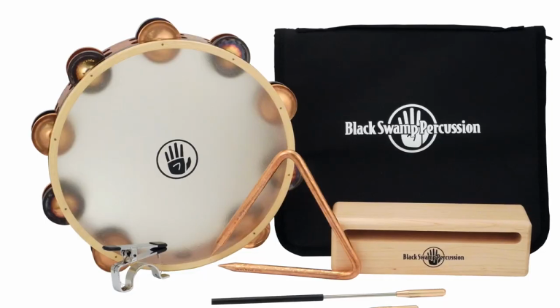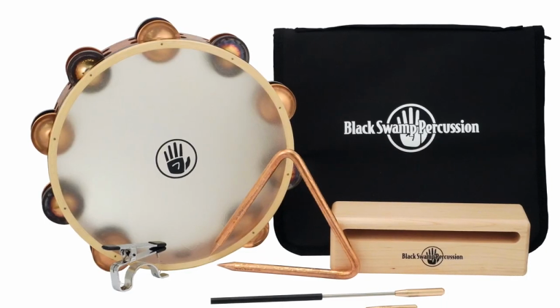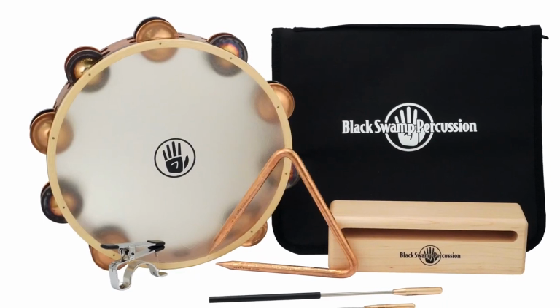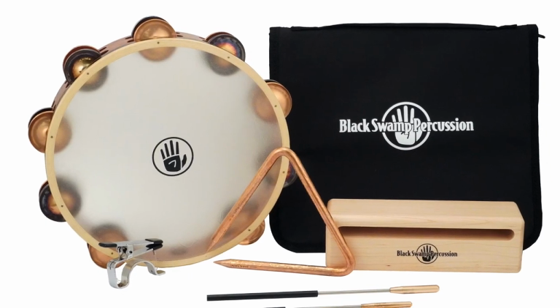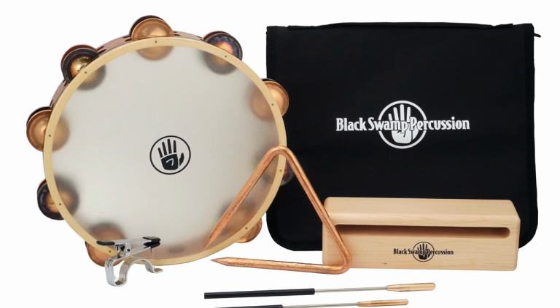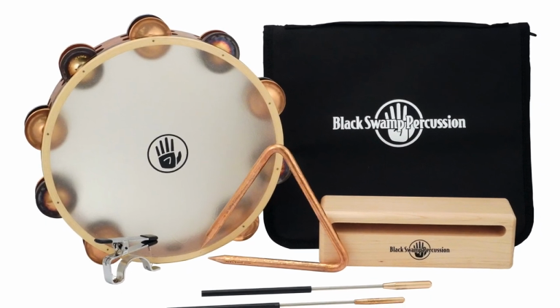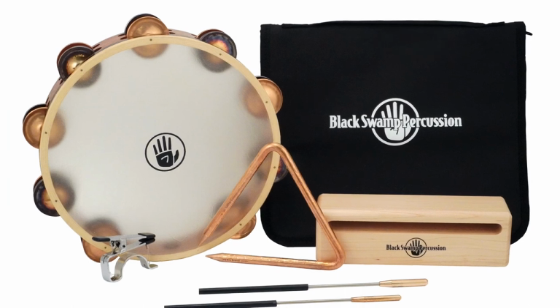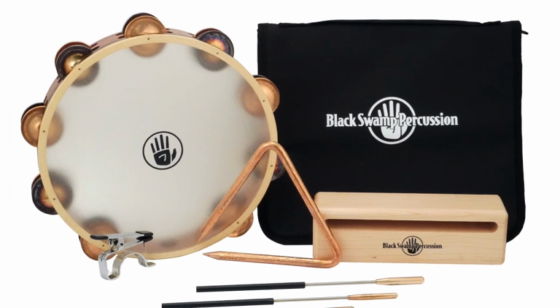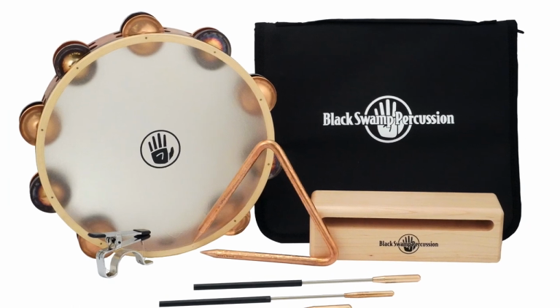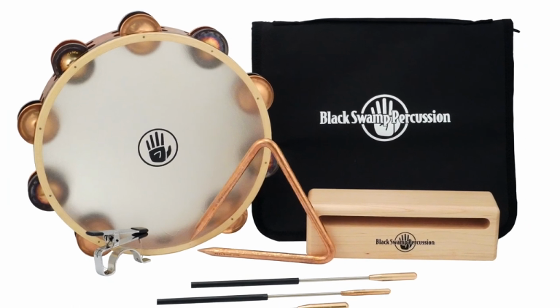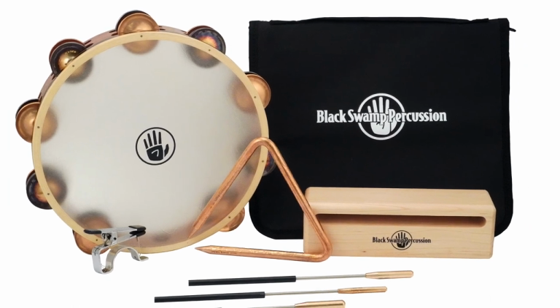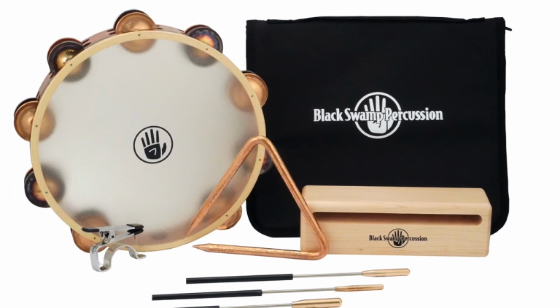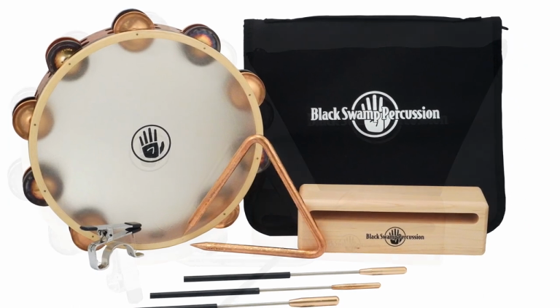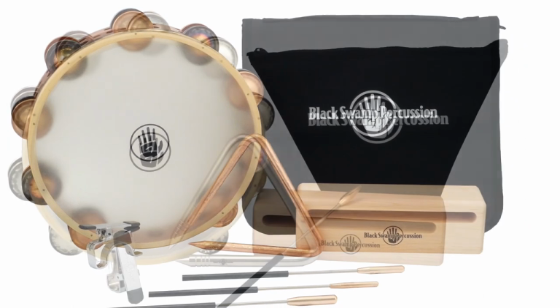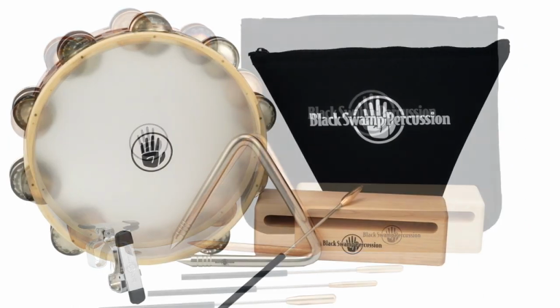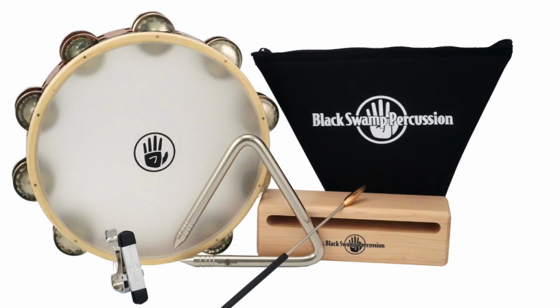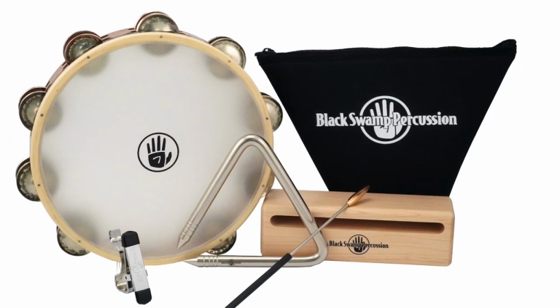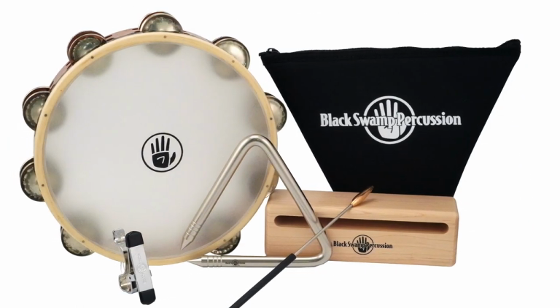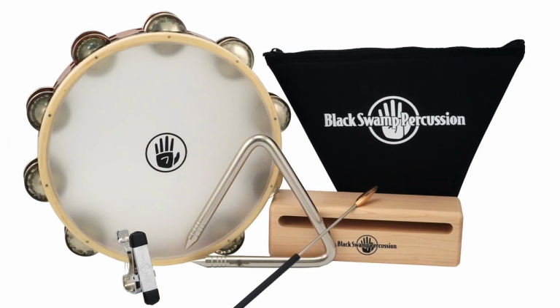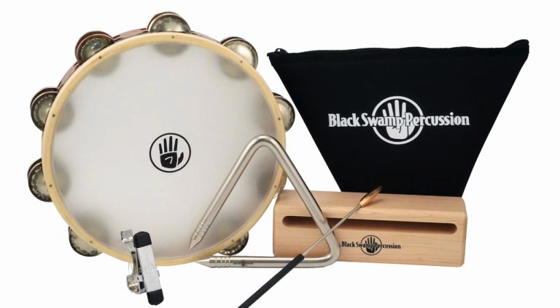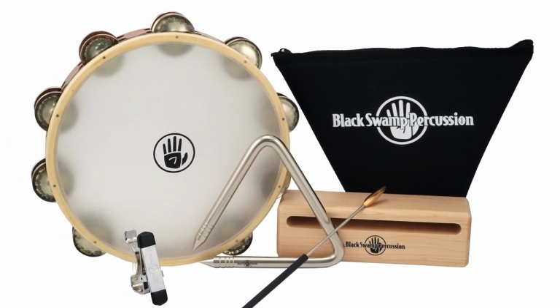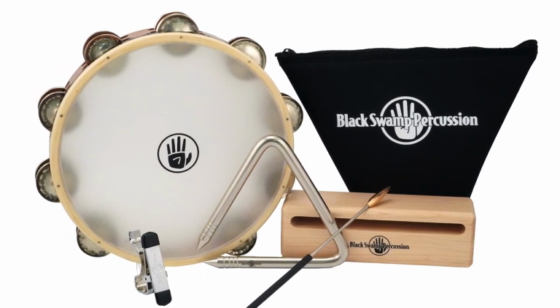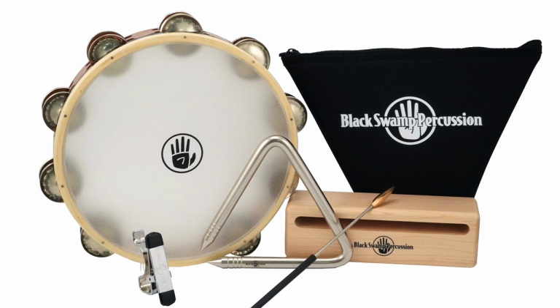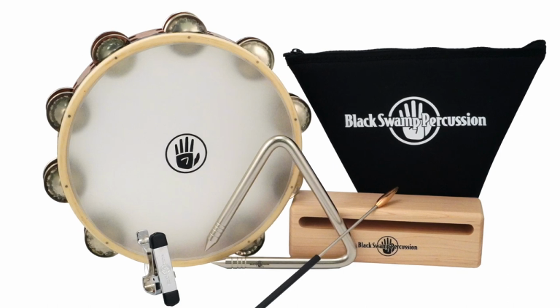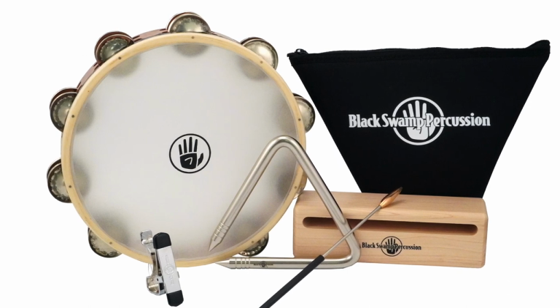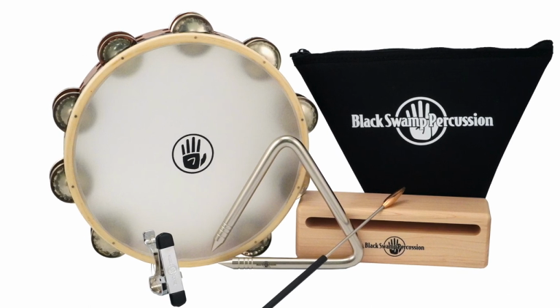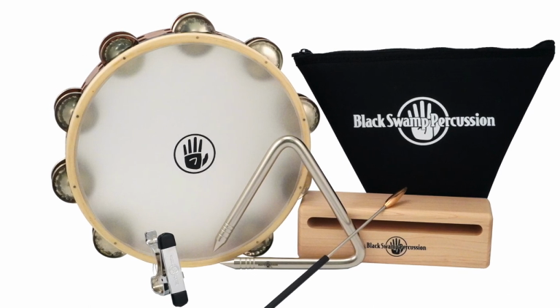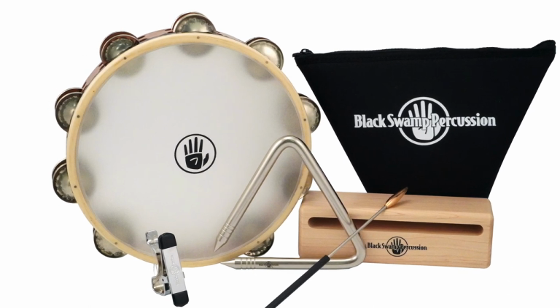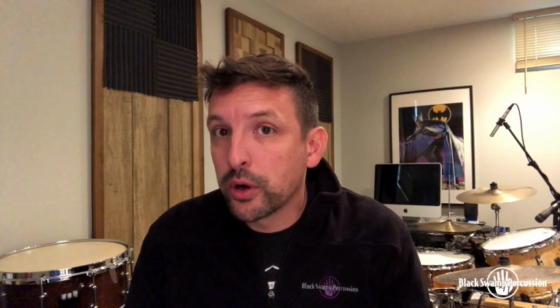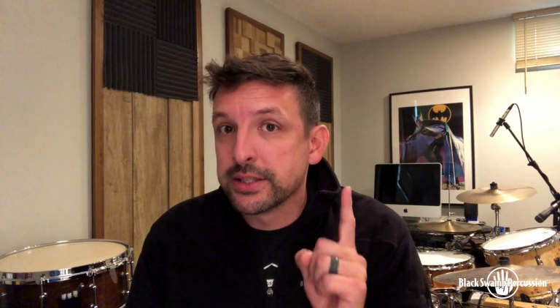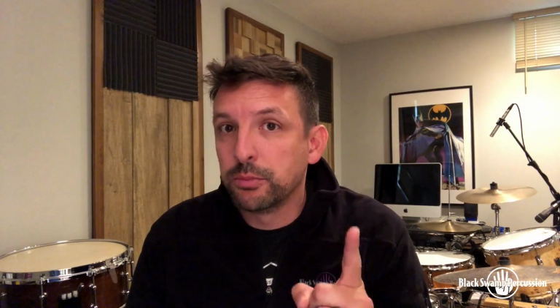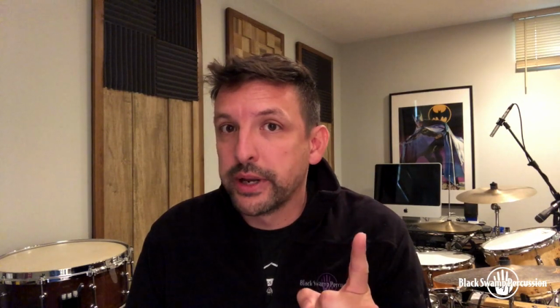These percussion packs are appropriate for students and programs of any level, and they're available at a discount, which means you get a collection of common accessory instruments at a more accessible price.